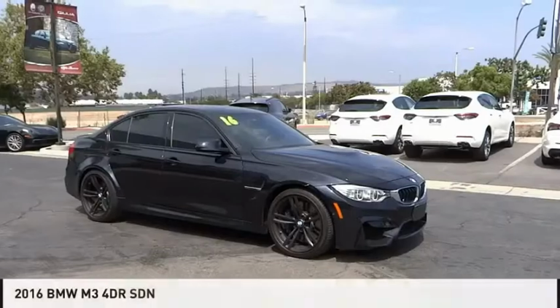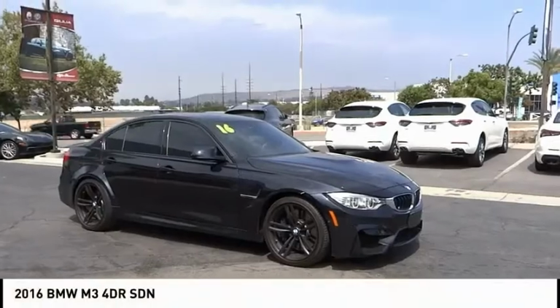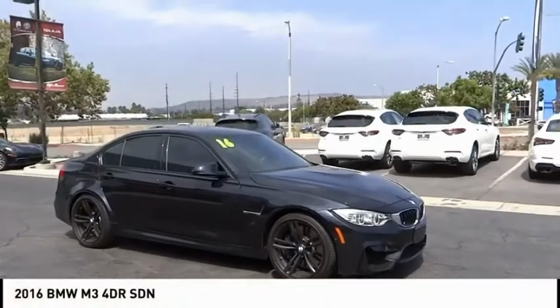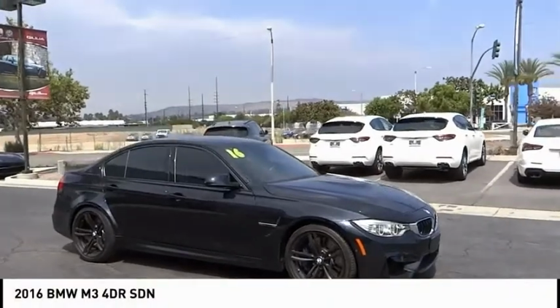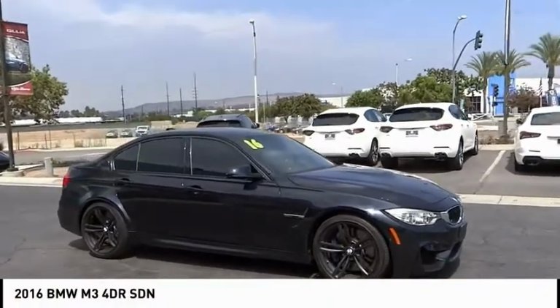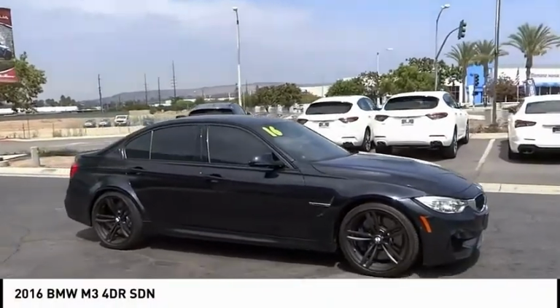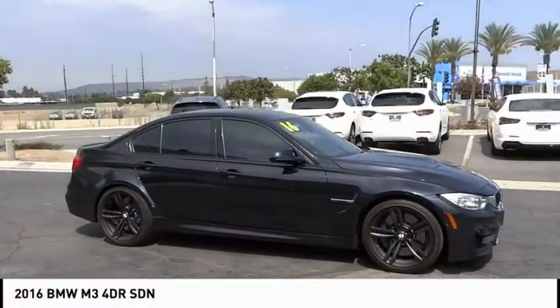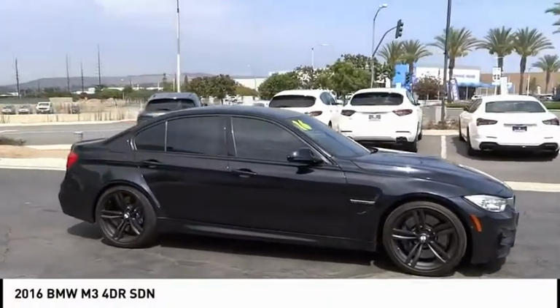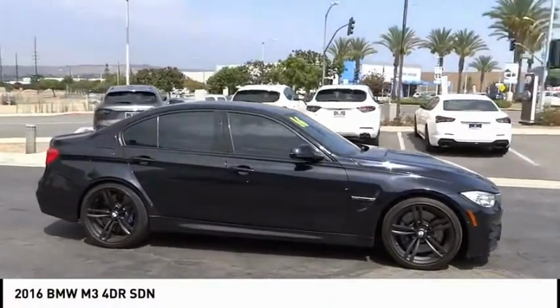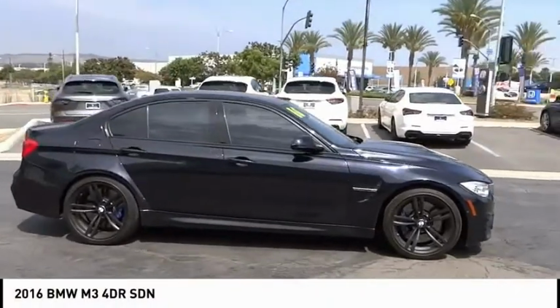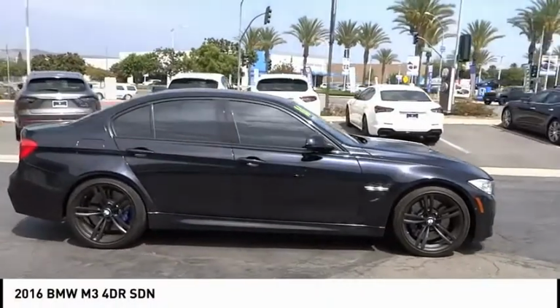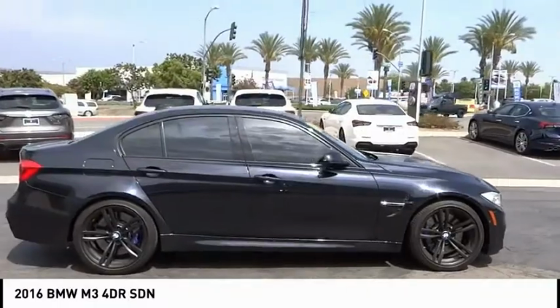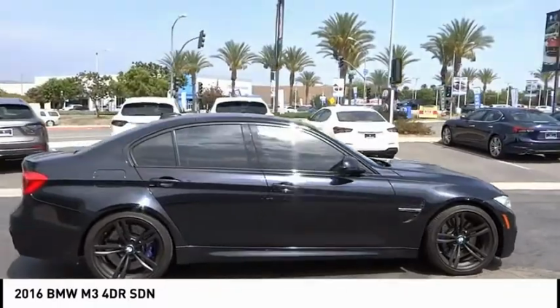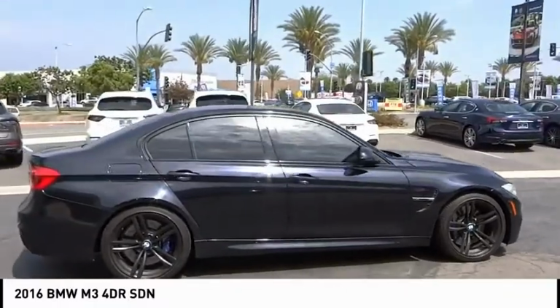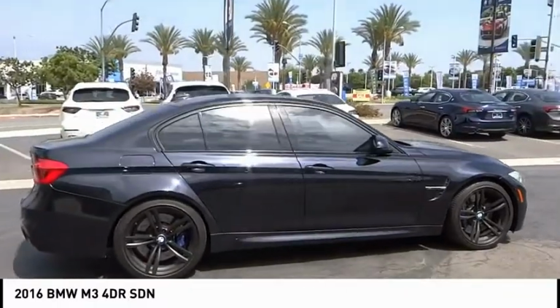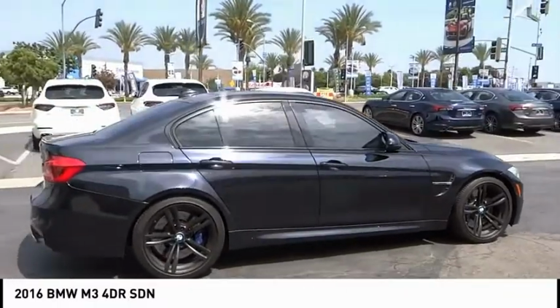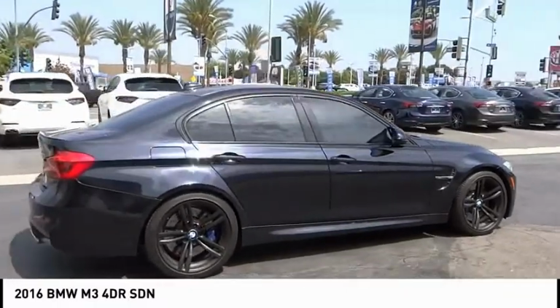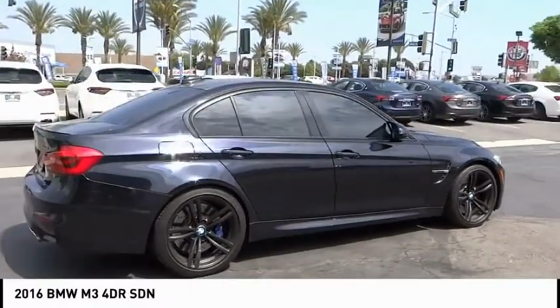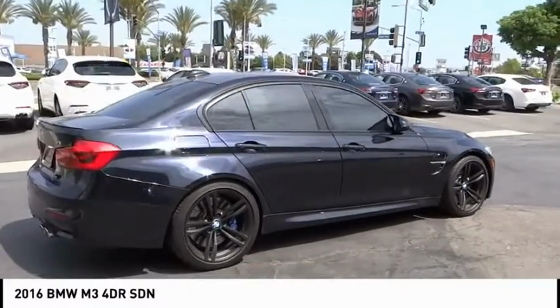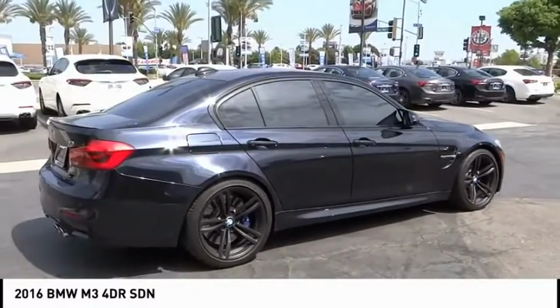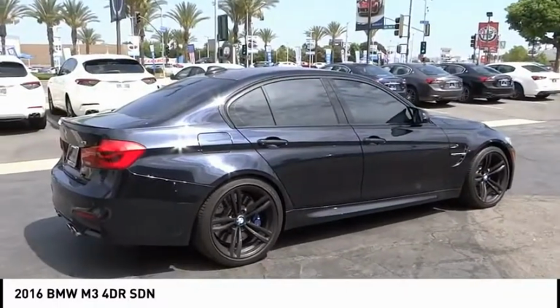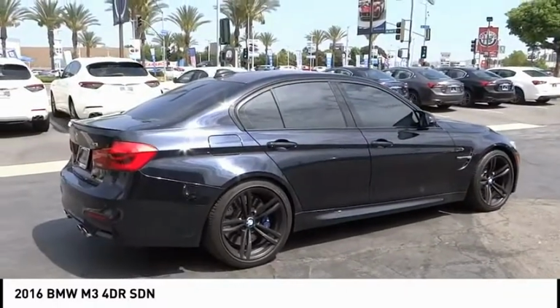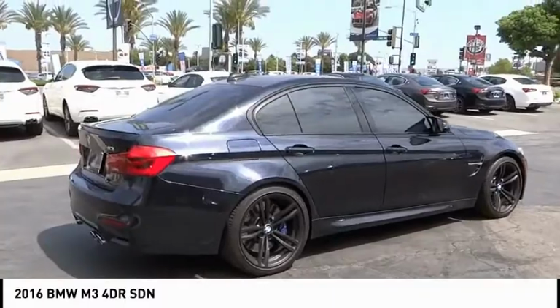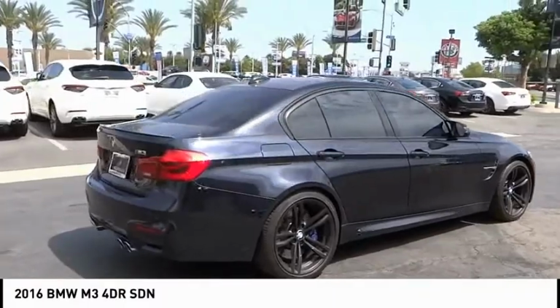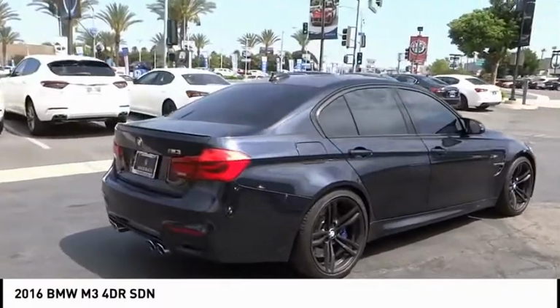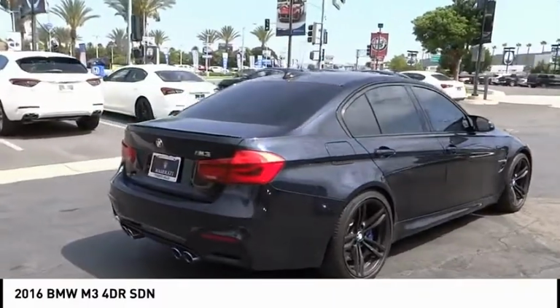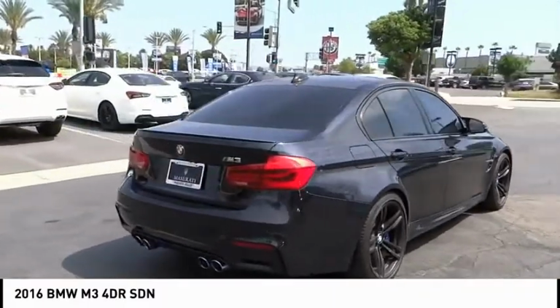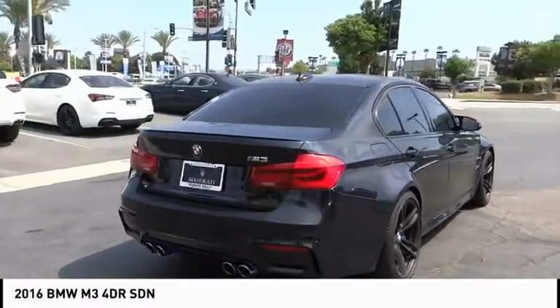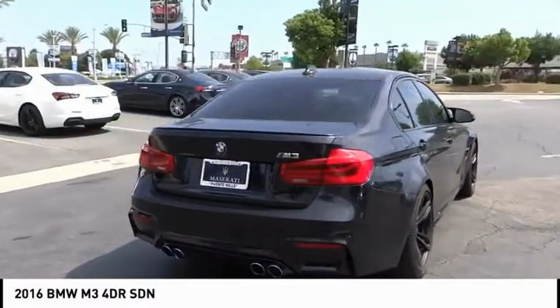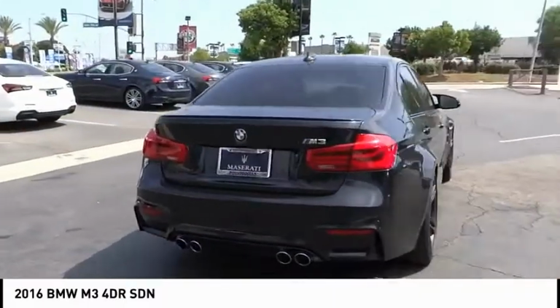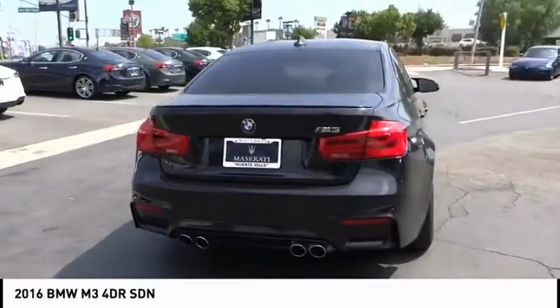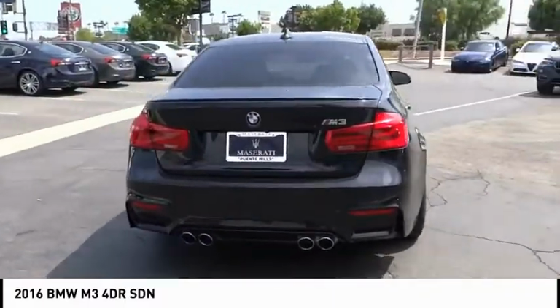We are pleased to show you the 2016 M3. Taking the already highly regarded BMW 3 Series, the M version has been taken to new heights. The M letter stands for the company's Motorsports Performance Division.